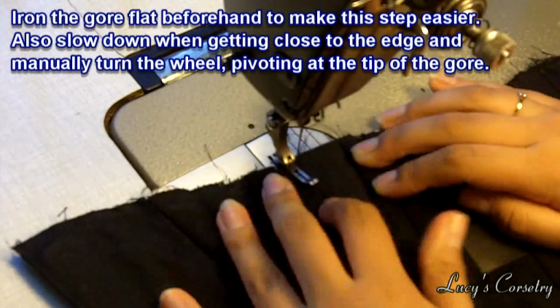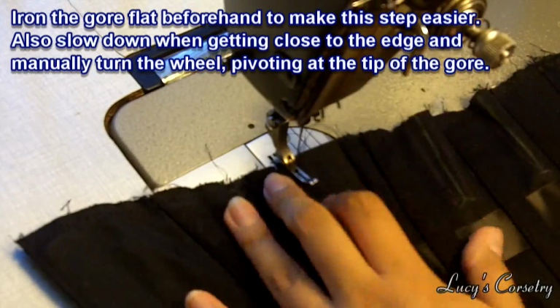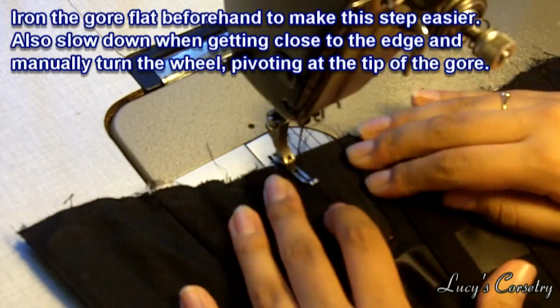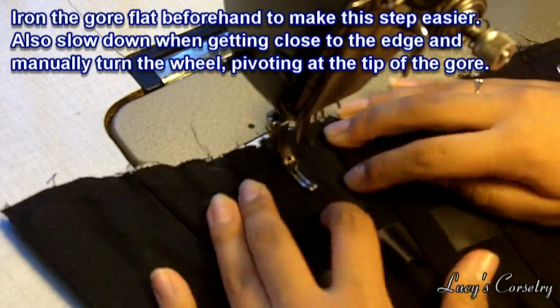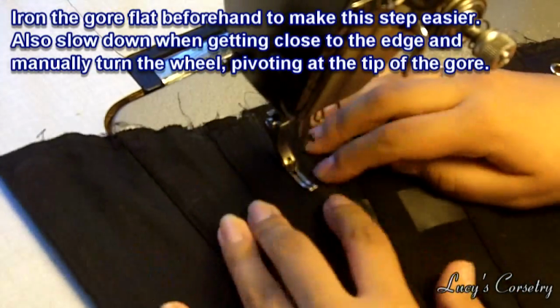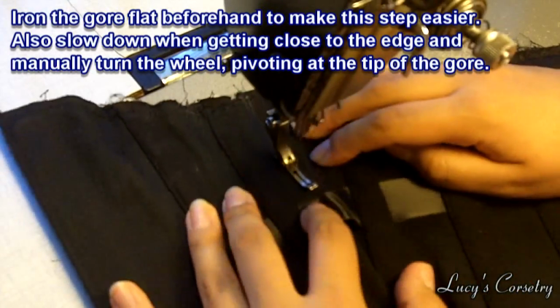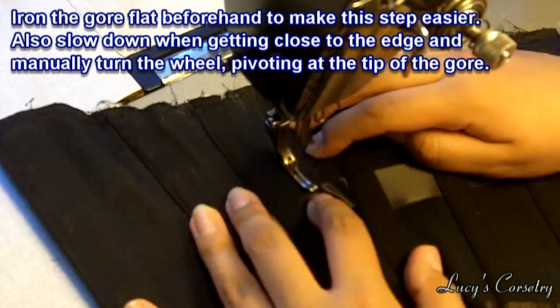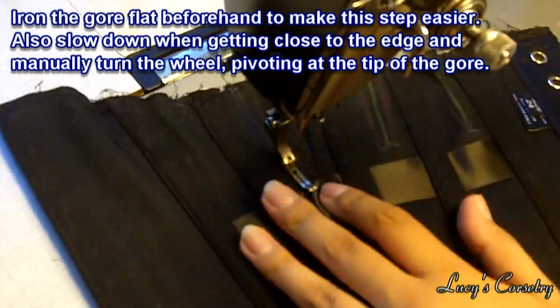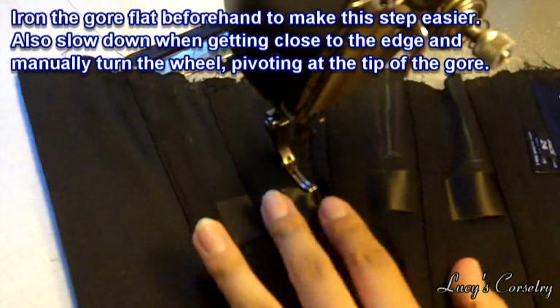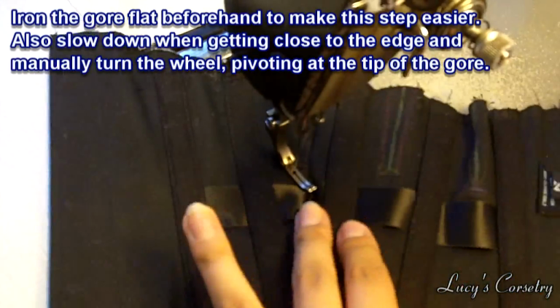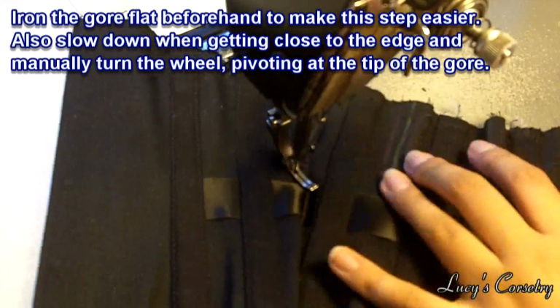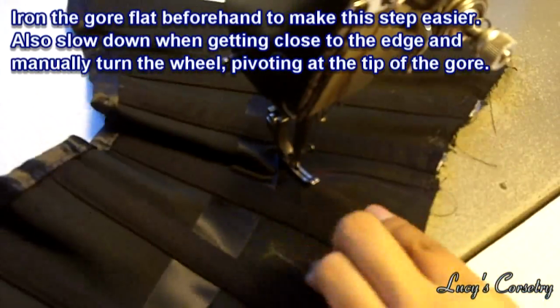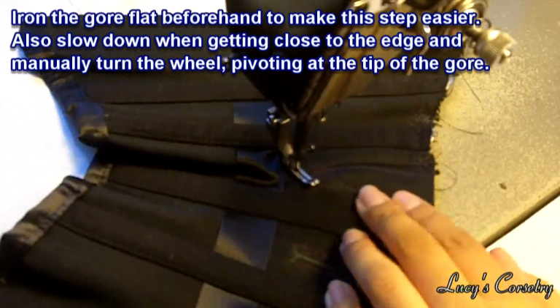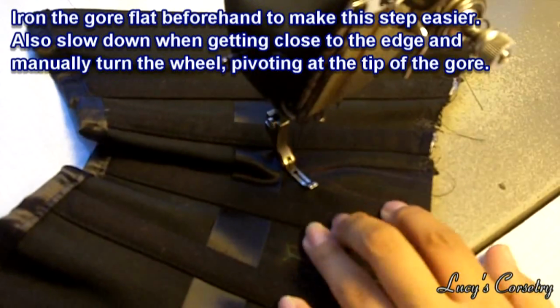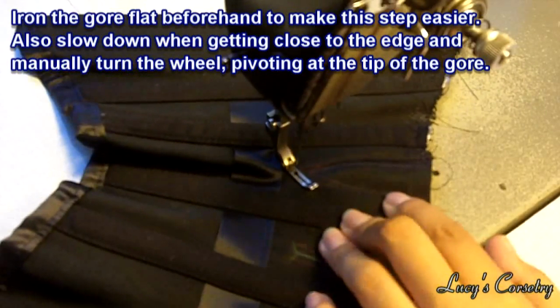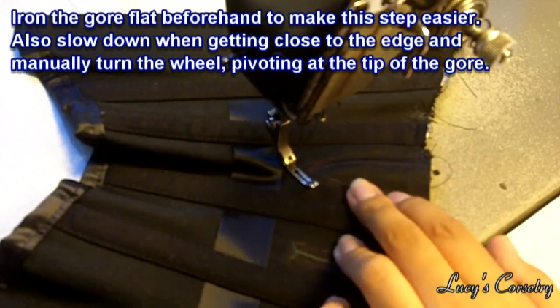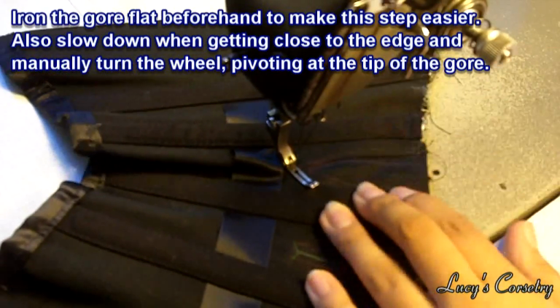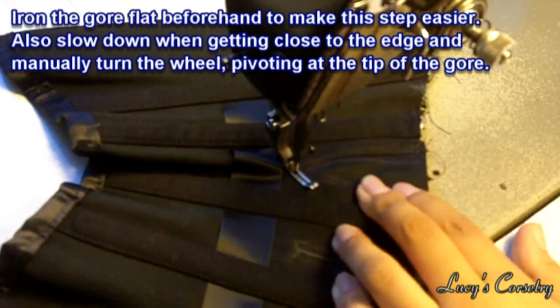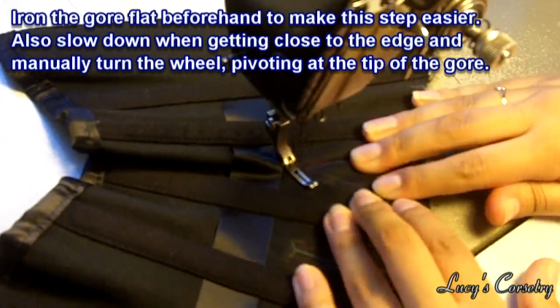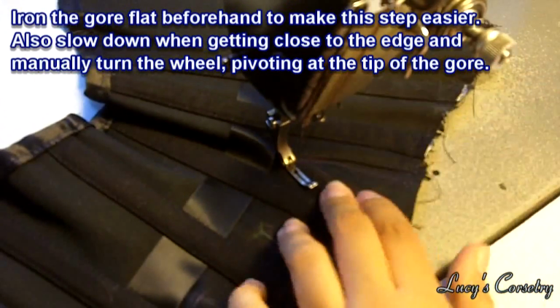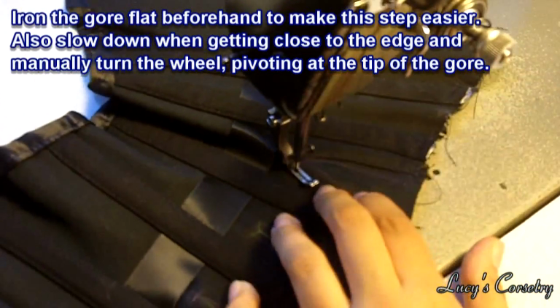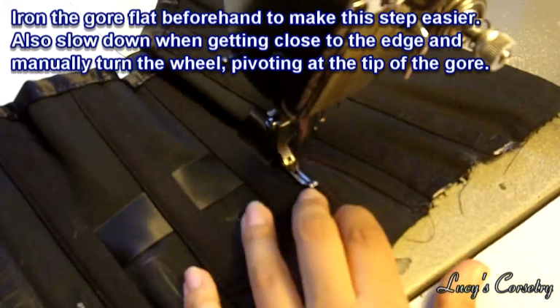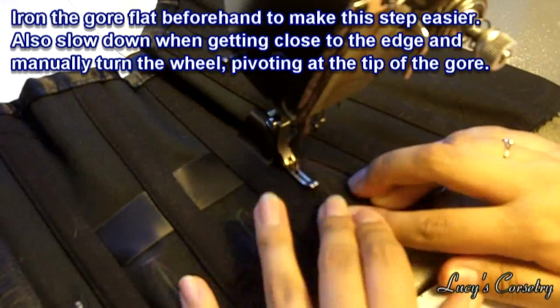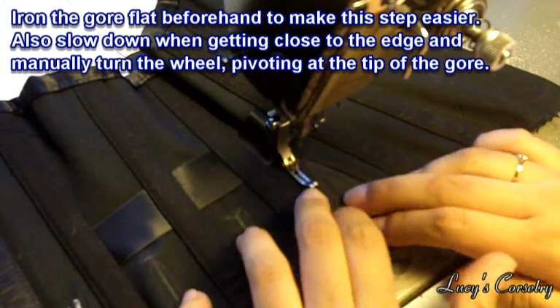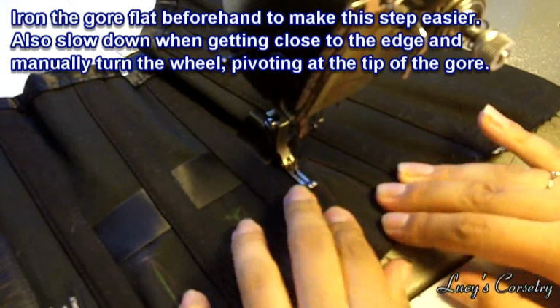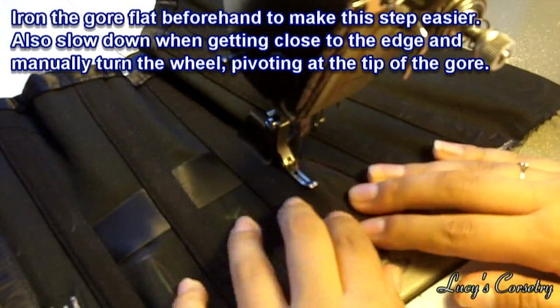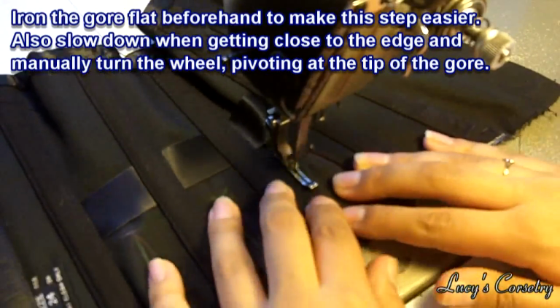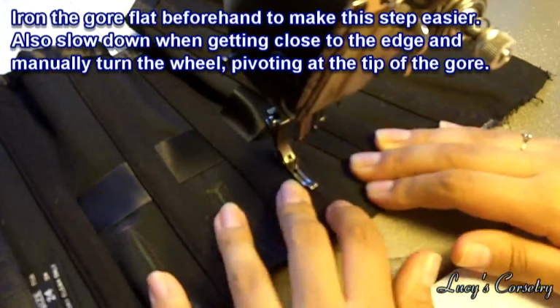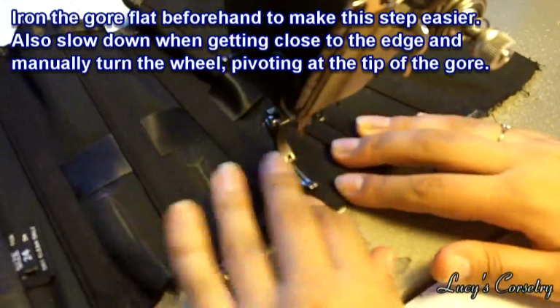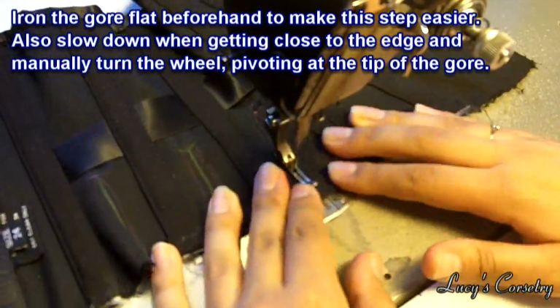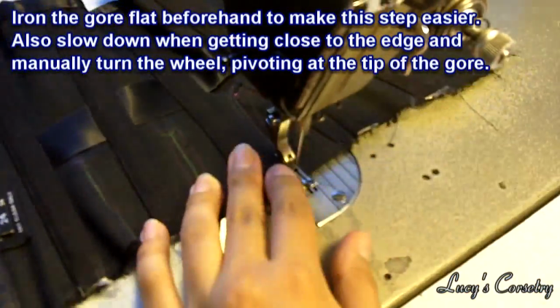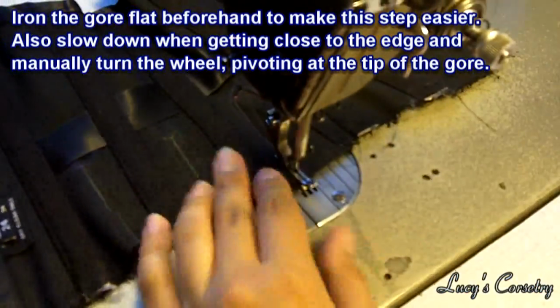Then I flipped it so that the lining side is up and top stitched a very tiny bit around the edge — maybe about 1/16th of an inch — just to make sure it's flat on the inside. The gore should be quite secure now.